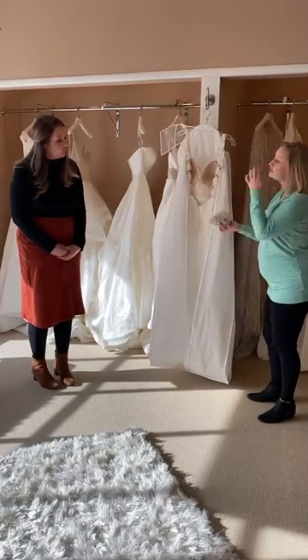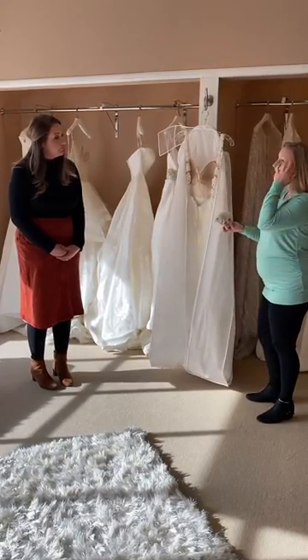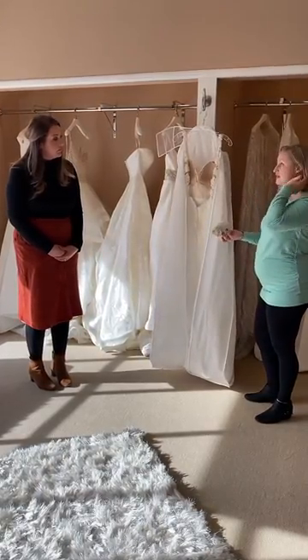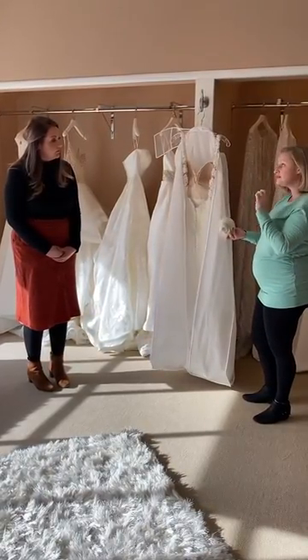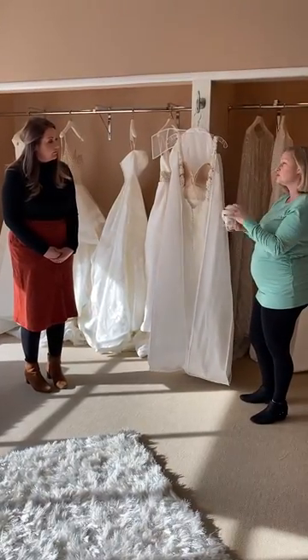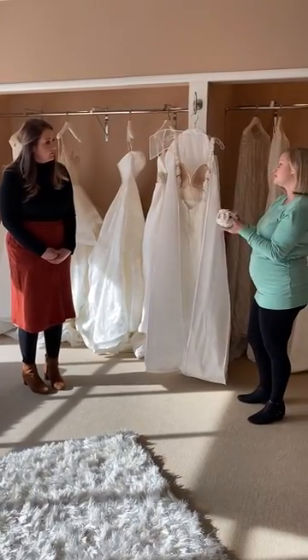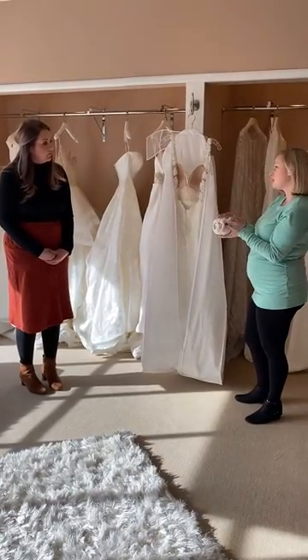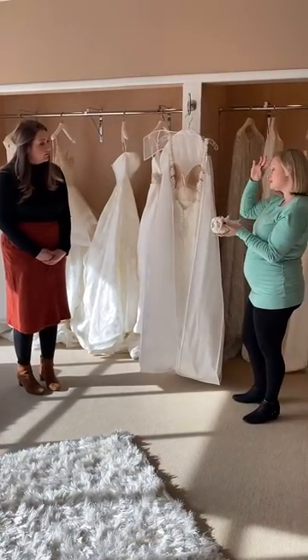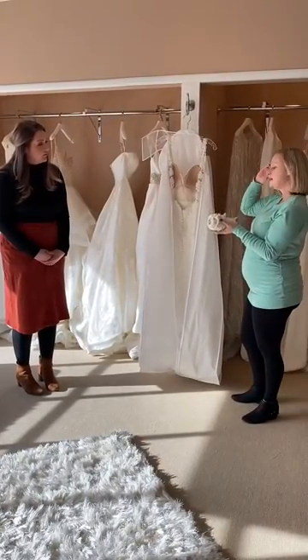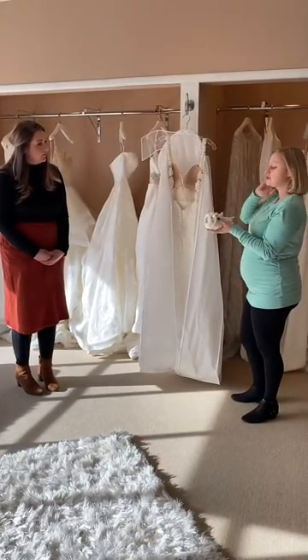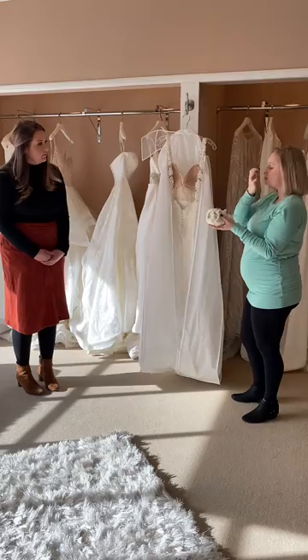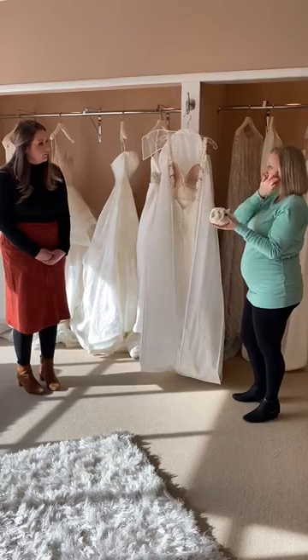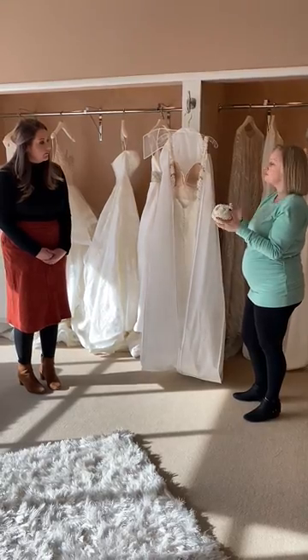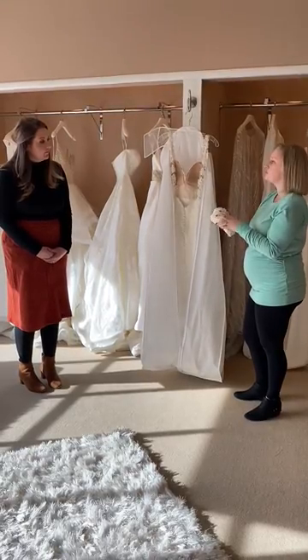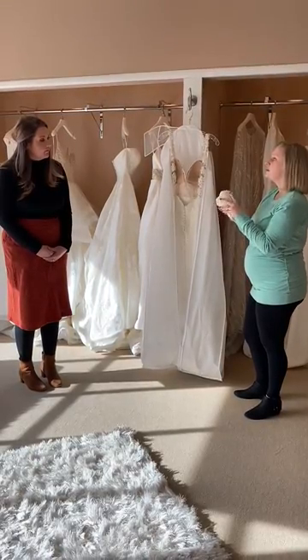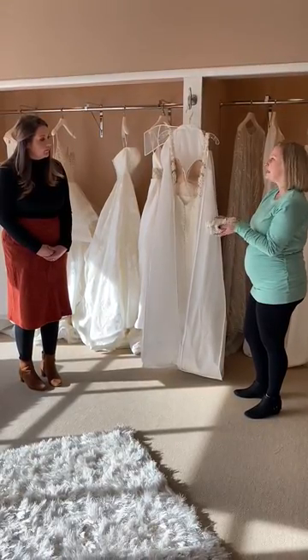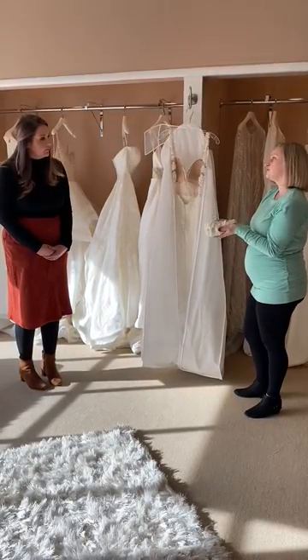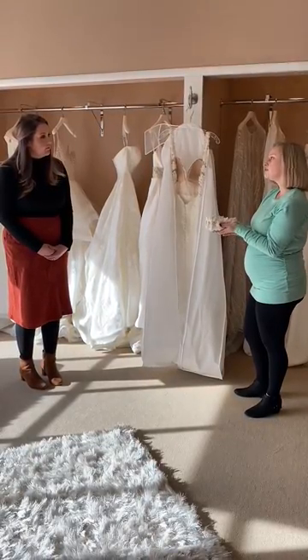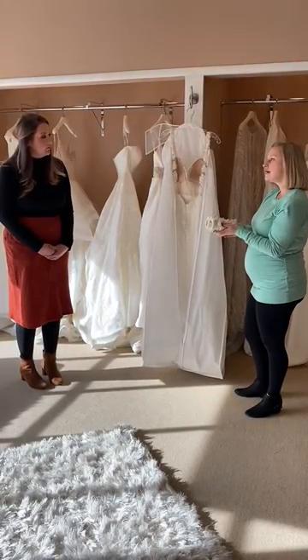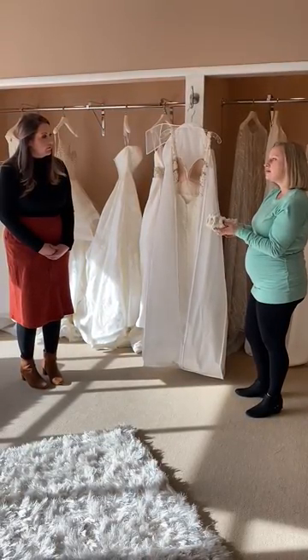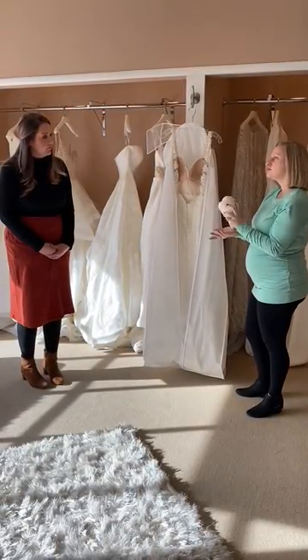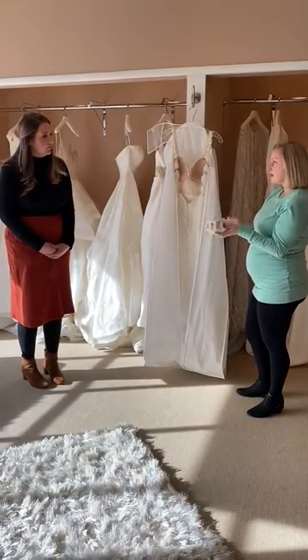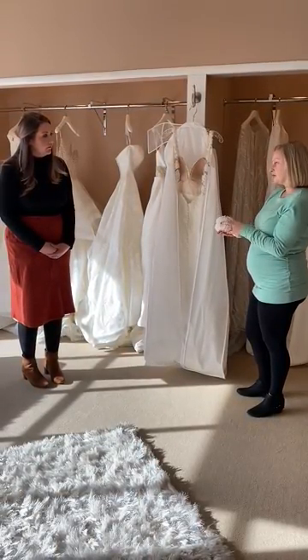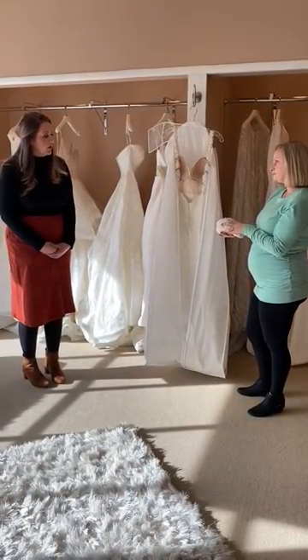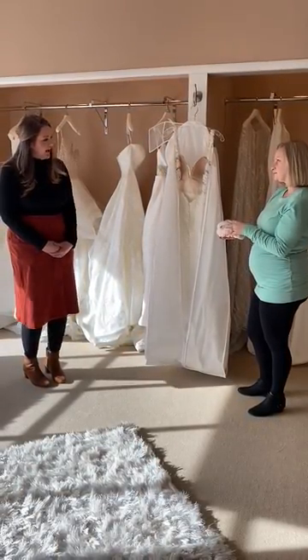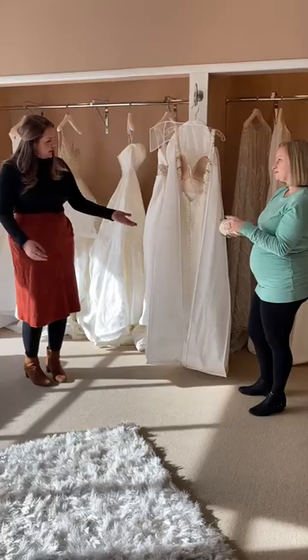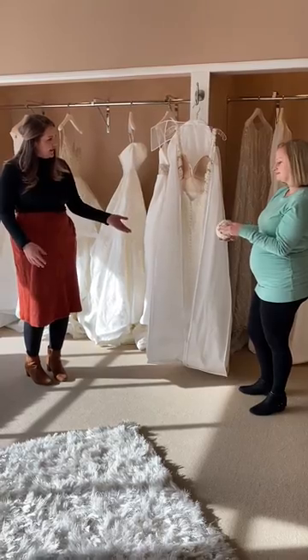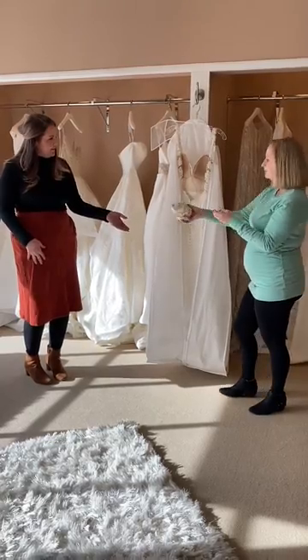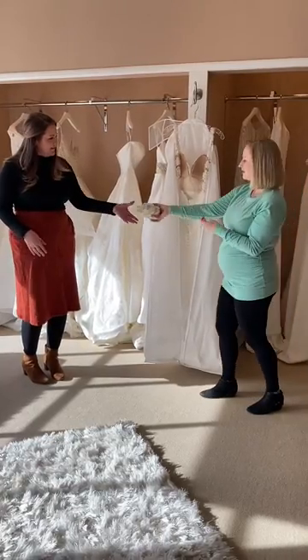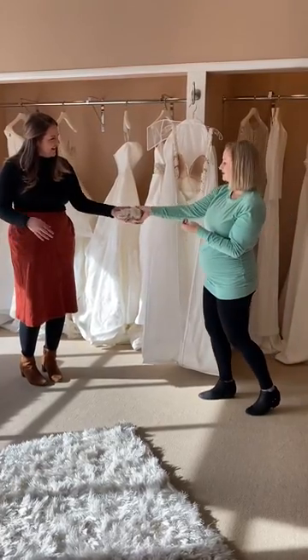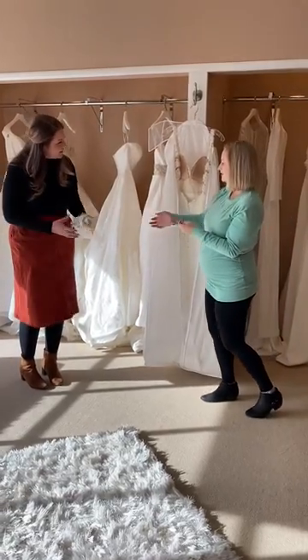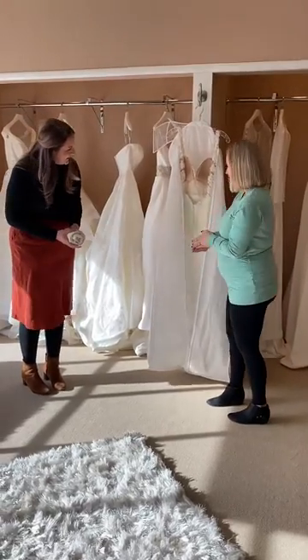Did you want to keep this or do you want us to toss it? It's just too small for them to clean and preserve with your gown so you have the option. Actually, I'll take that with me. Perfect, thank you so much!